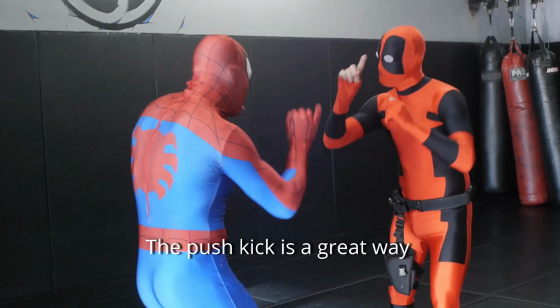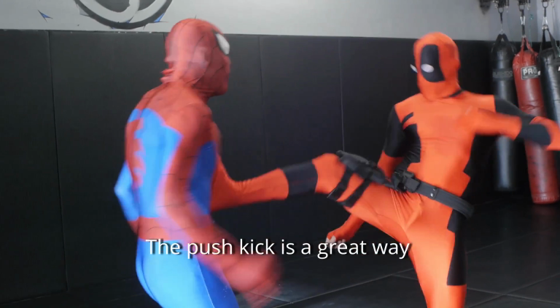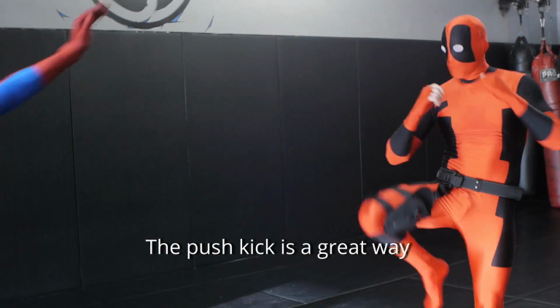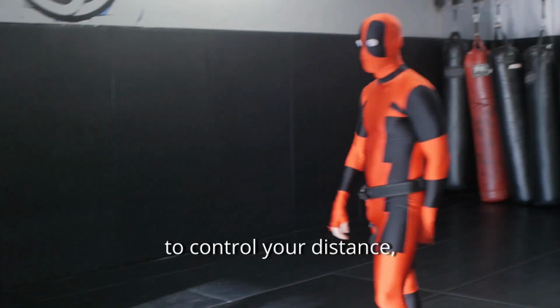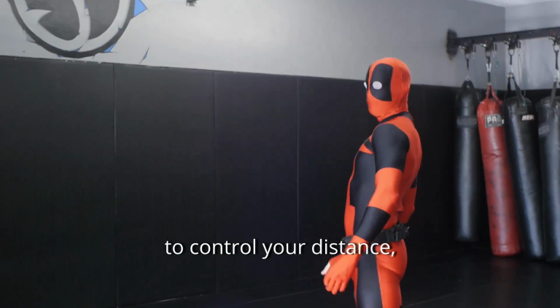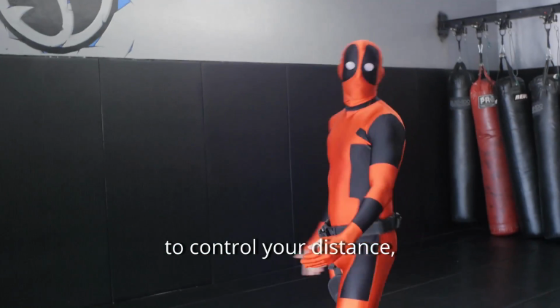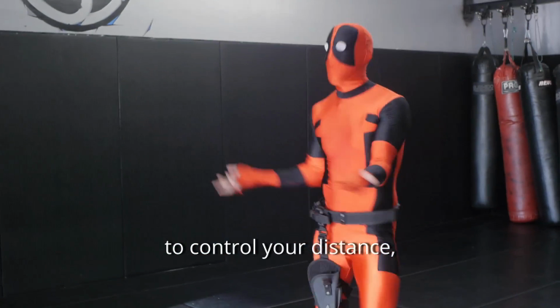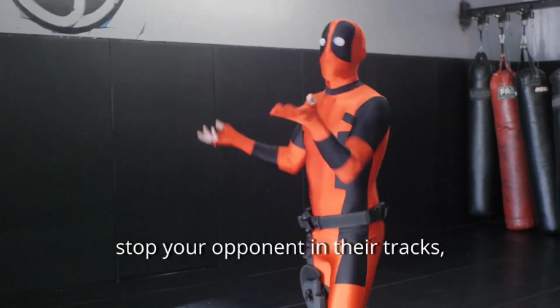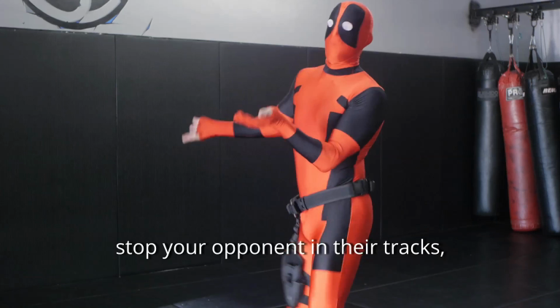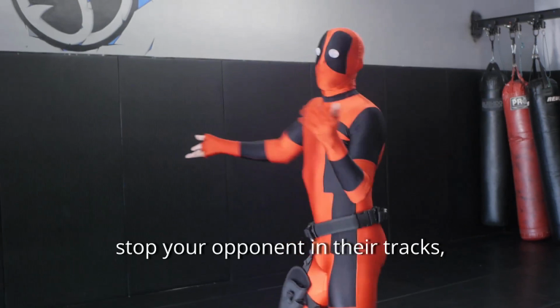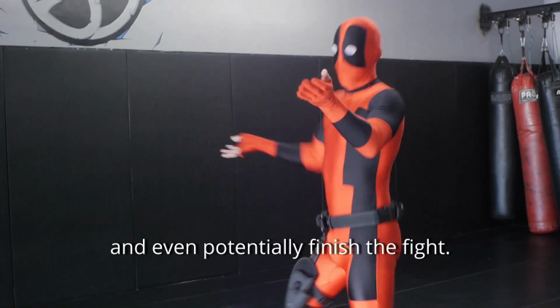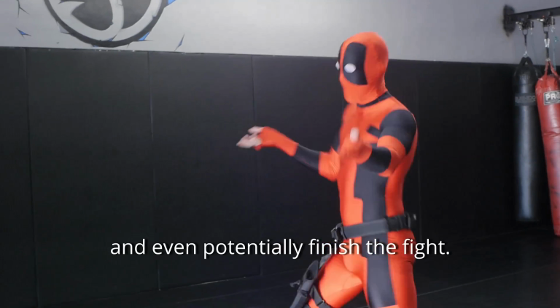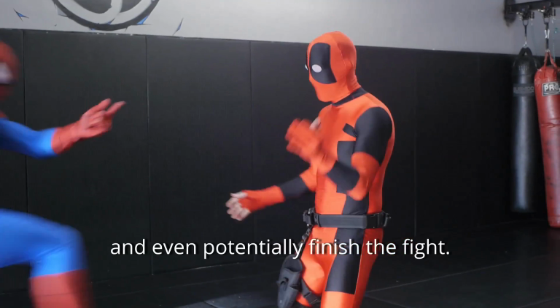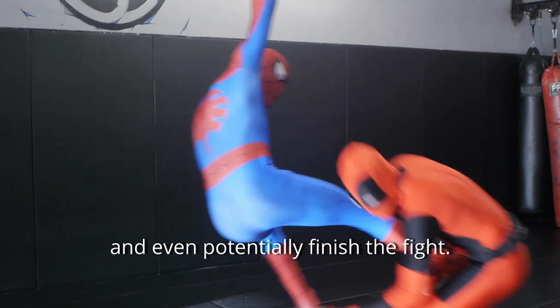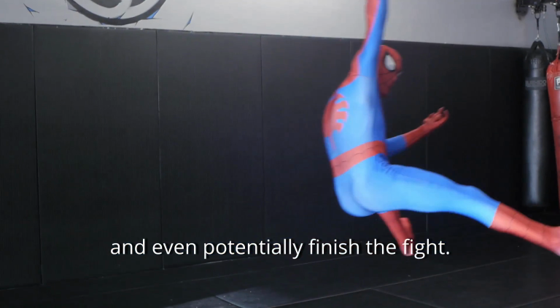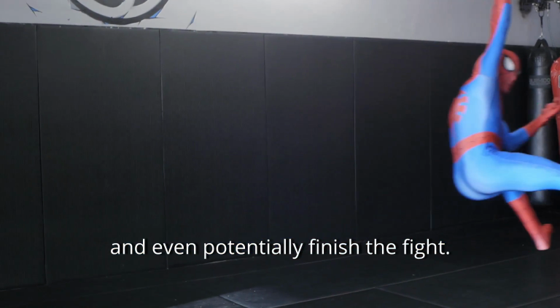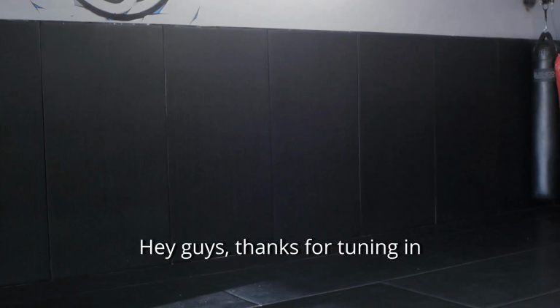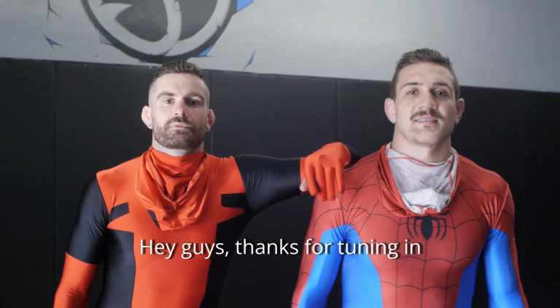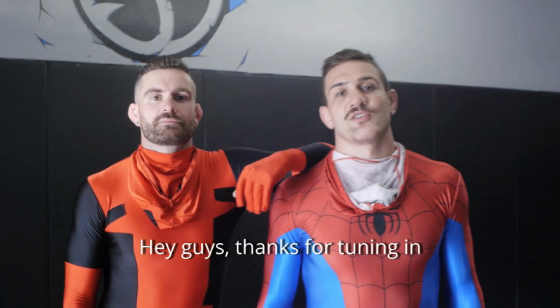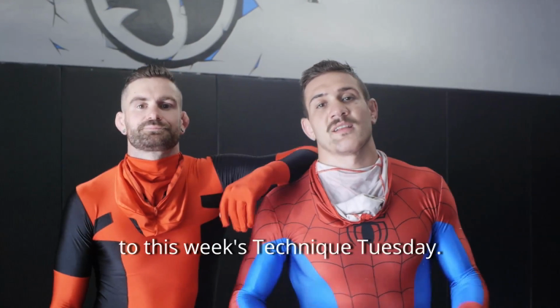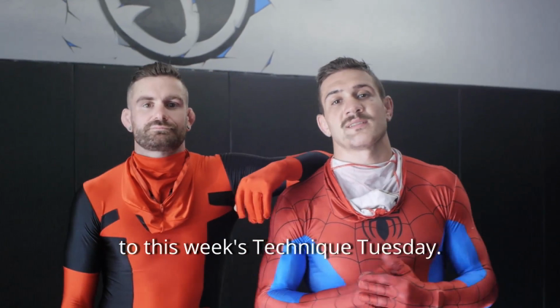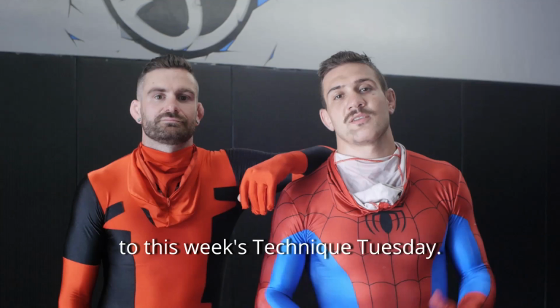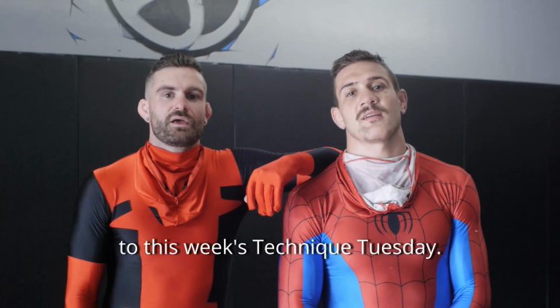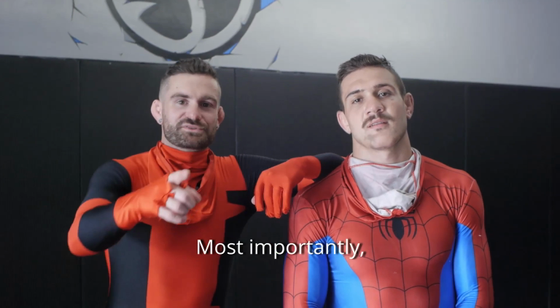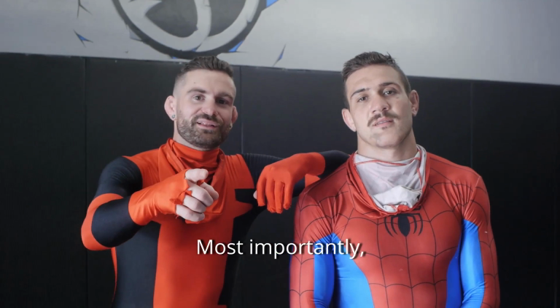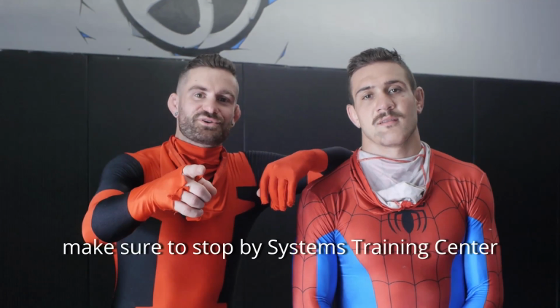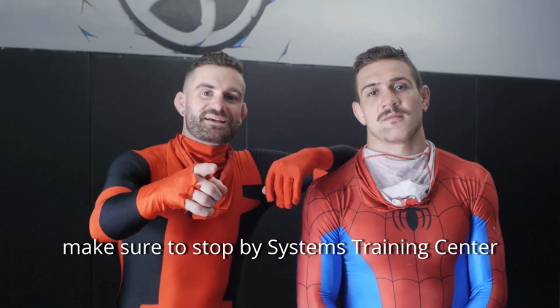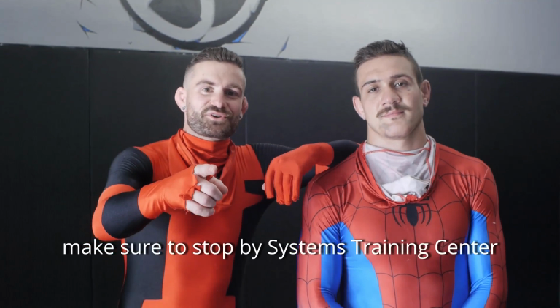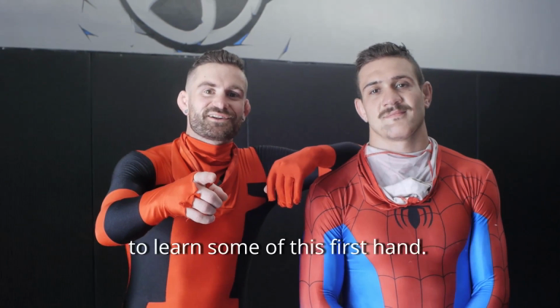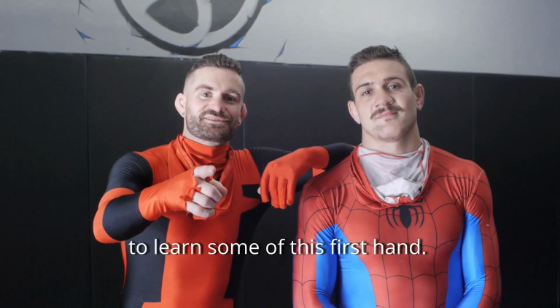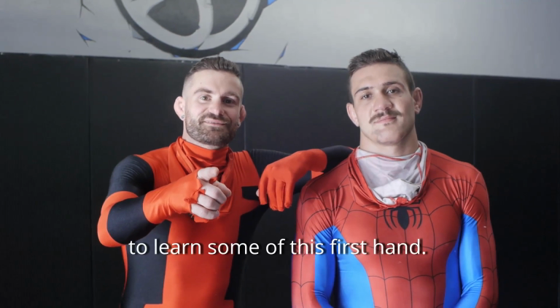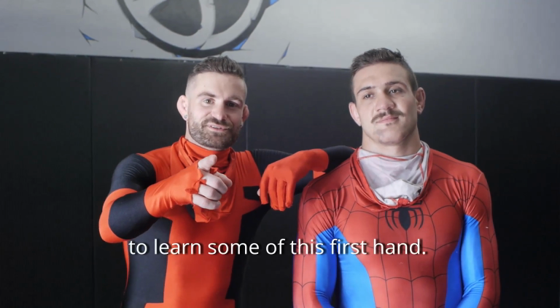The push kick is a great way to control your distance, stop your opponent in their tracks, and even potentially finish the fight. Thanks for tuning in to this week's Technique Tuesday. Make sure to stop by Systems Training Center to learn some of these first.